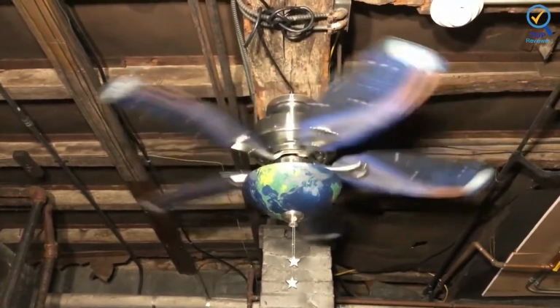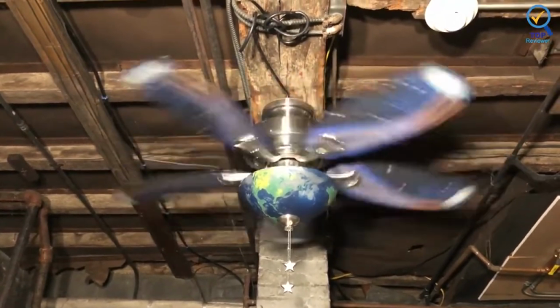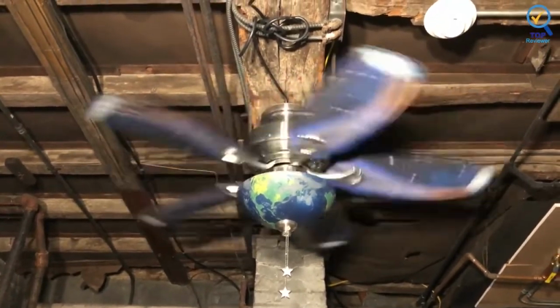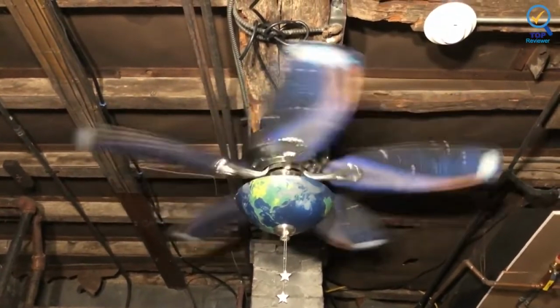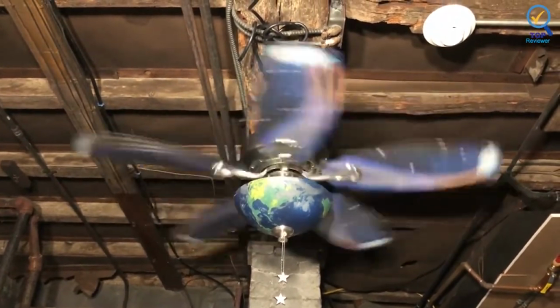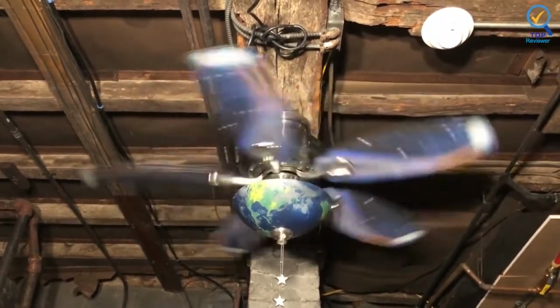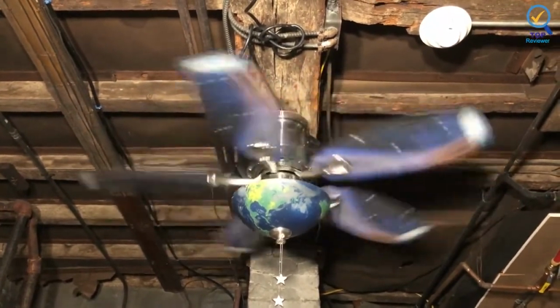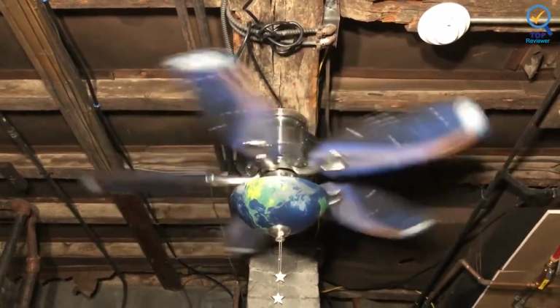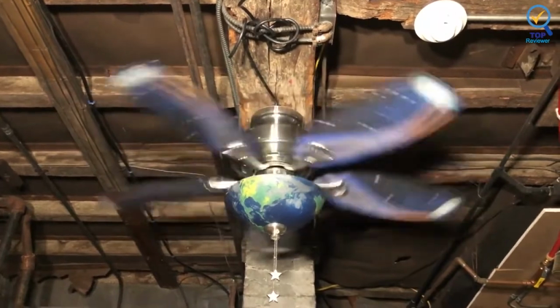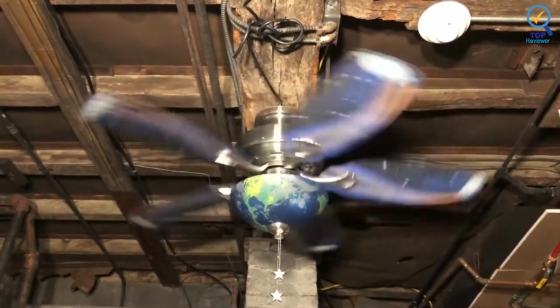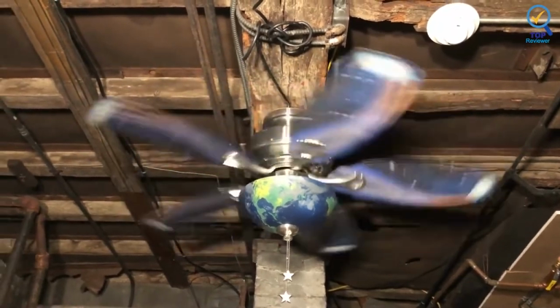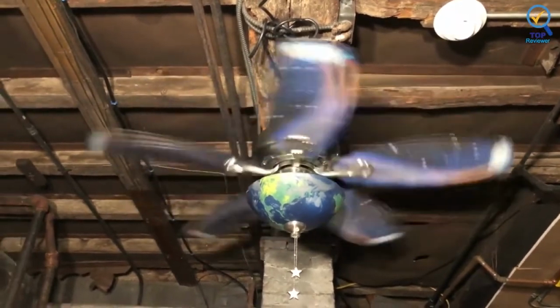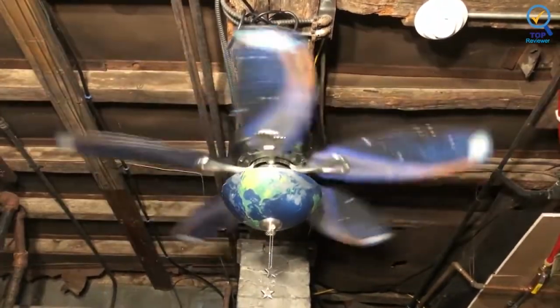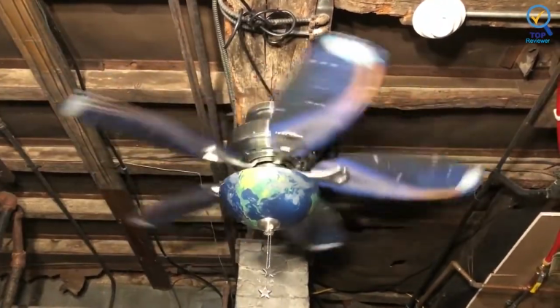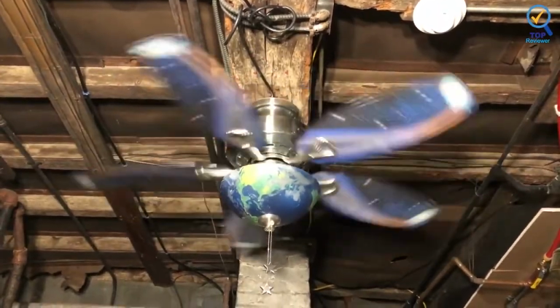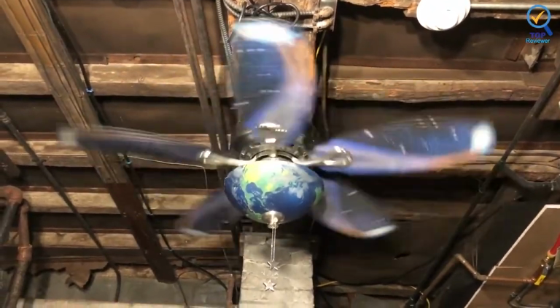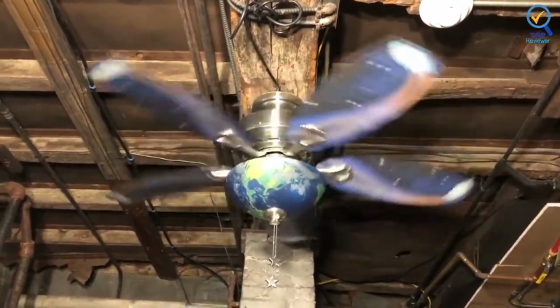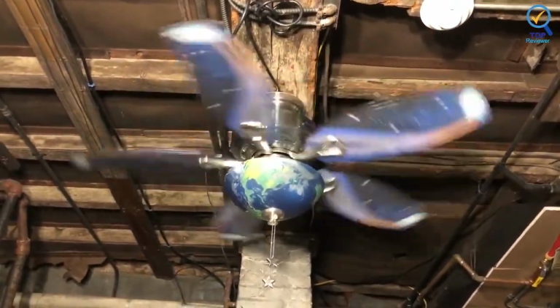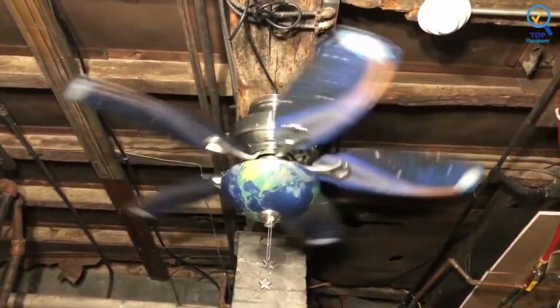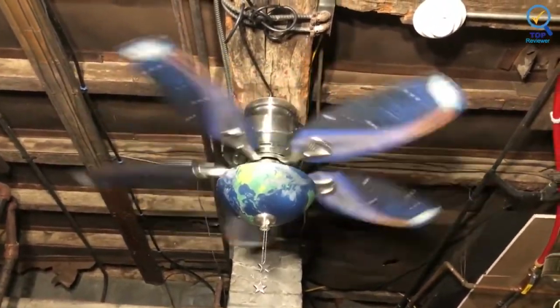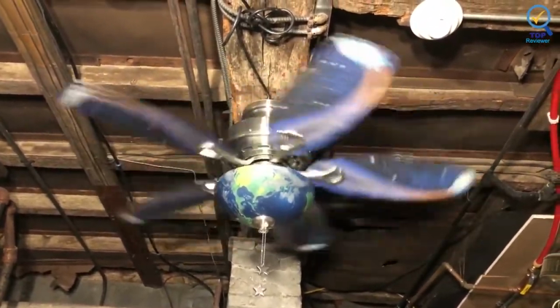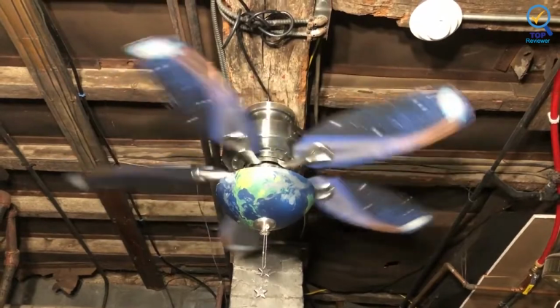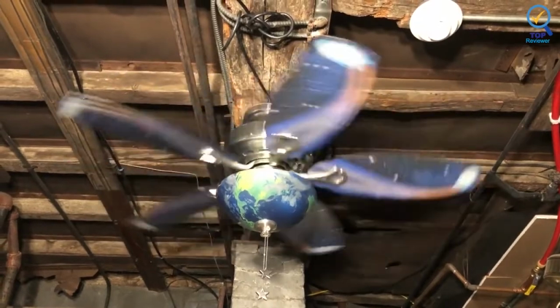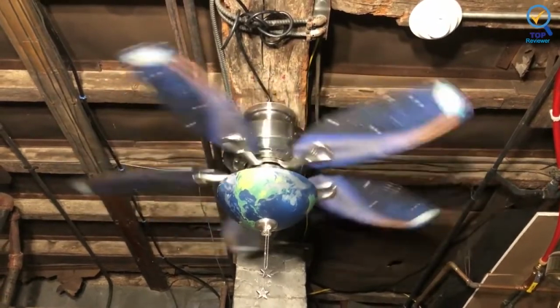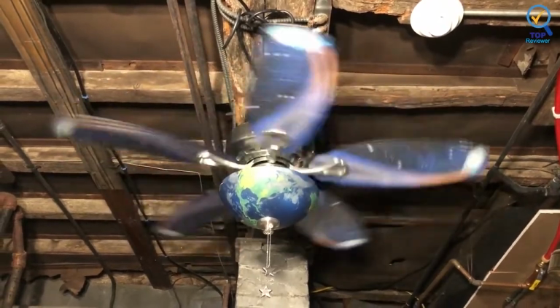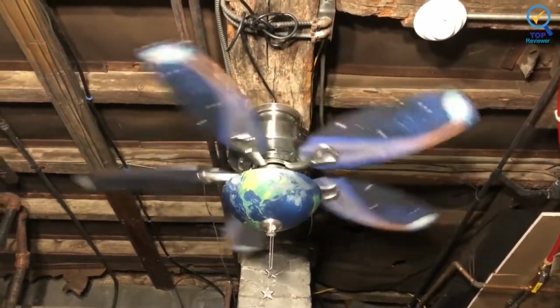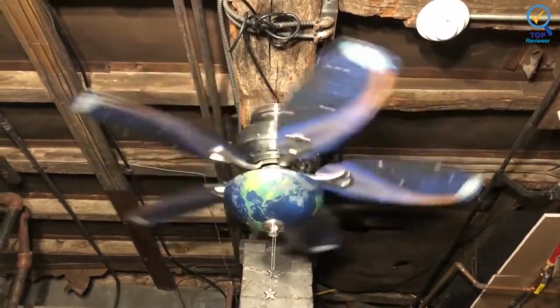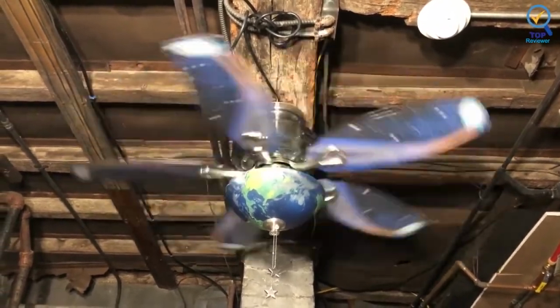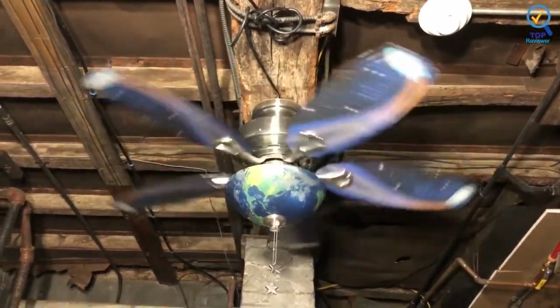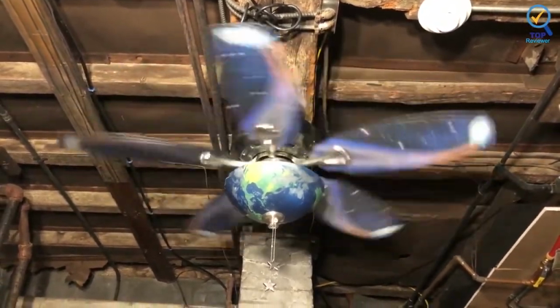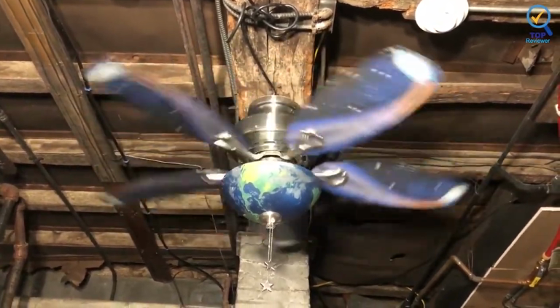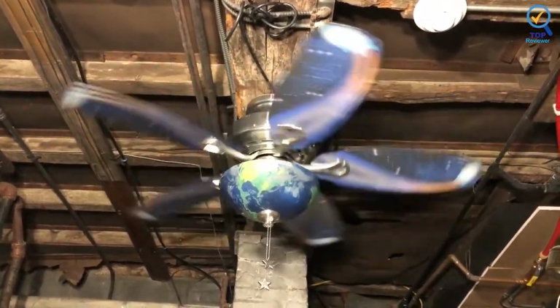You'll also get a 3-inch downrod and angle mount hardware, so you can install it on a sloped ceiling if needed. Note that this ceiling fan isn't a projector lamp, so it won't project a galaxy view onto the ceiling.